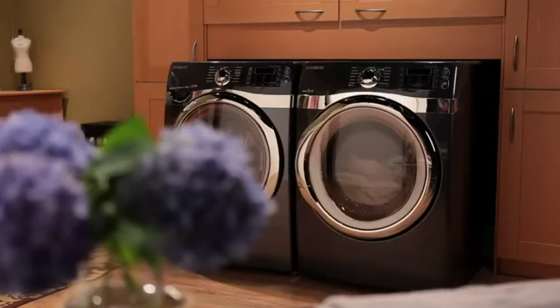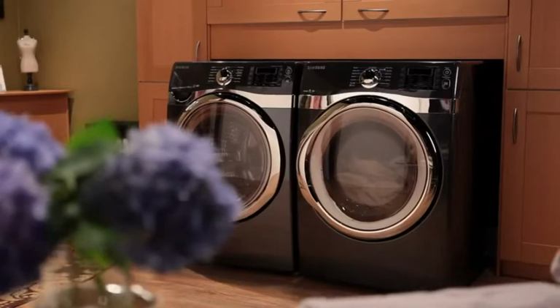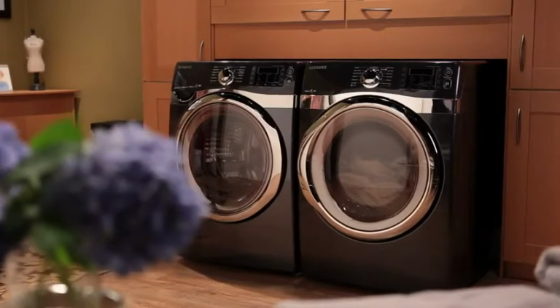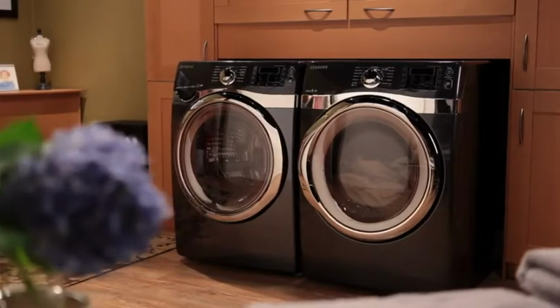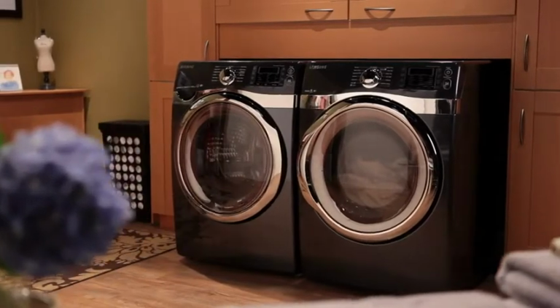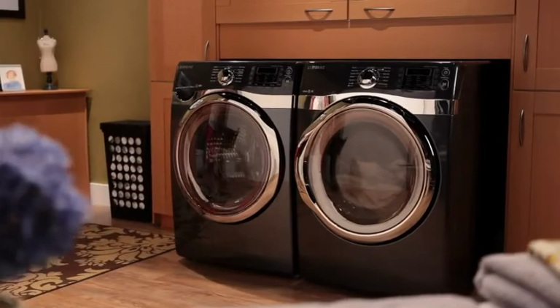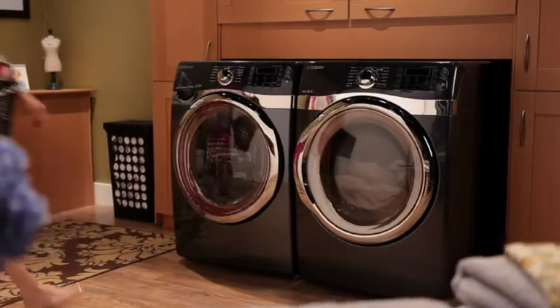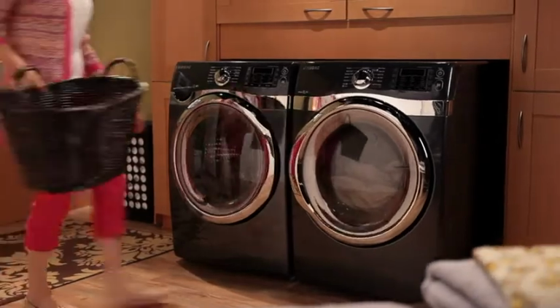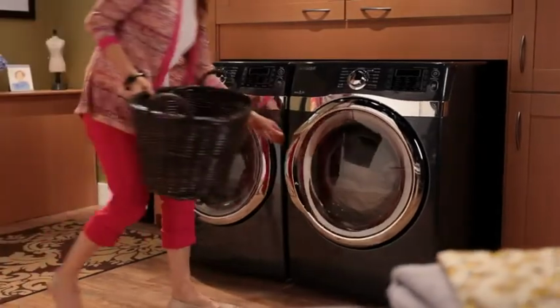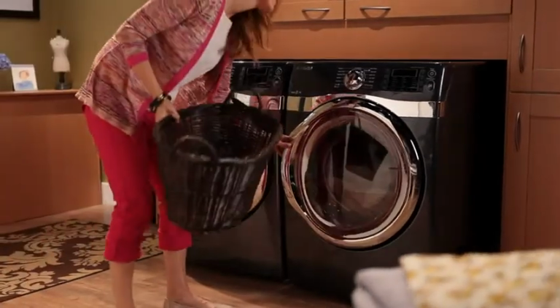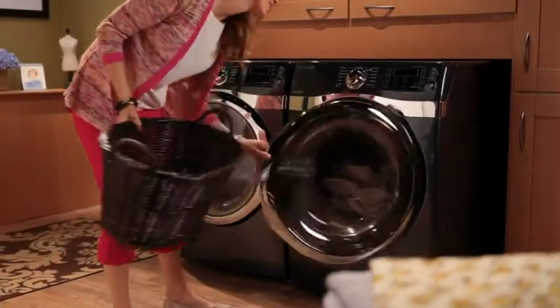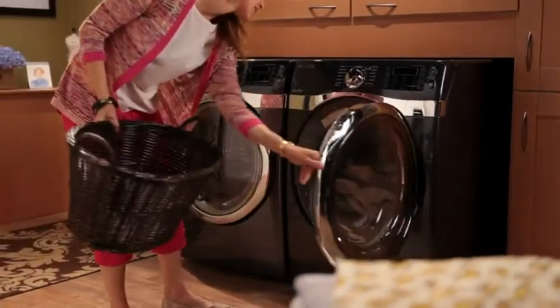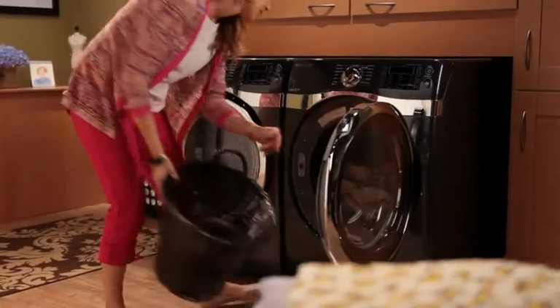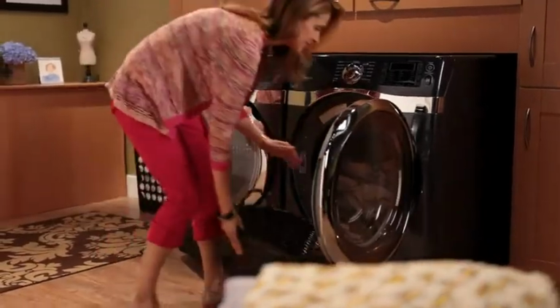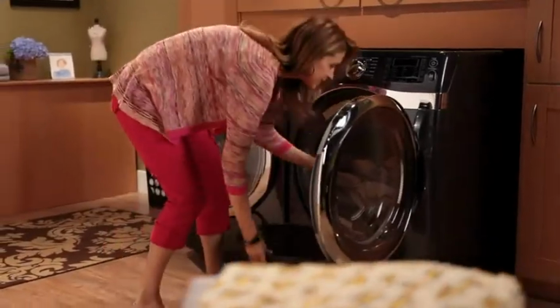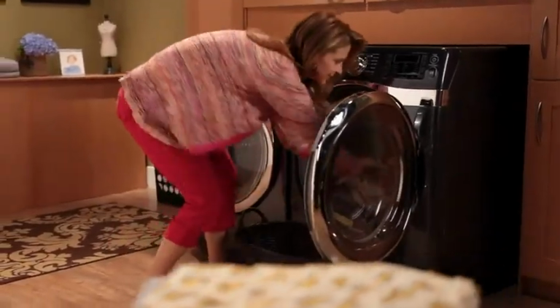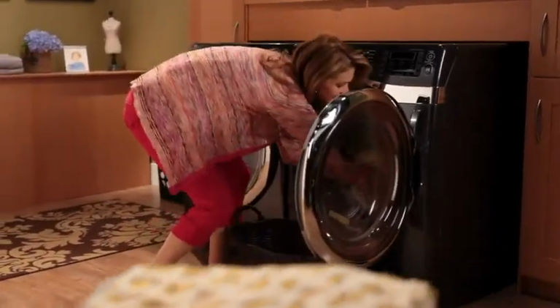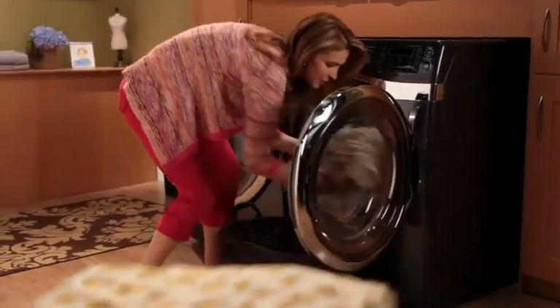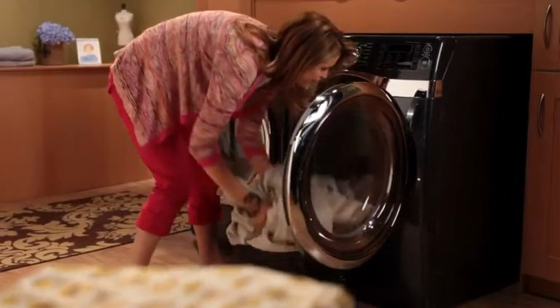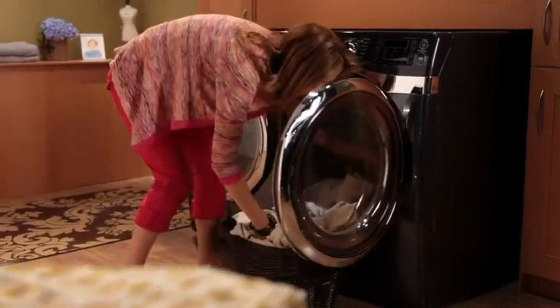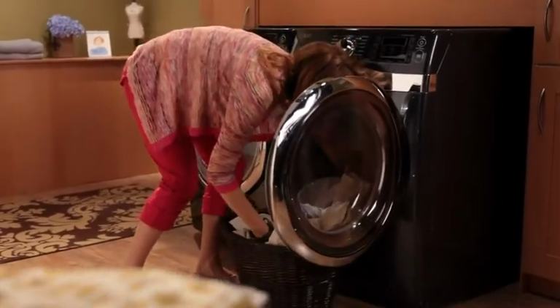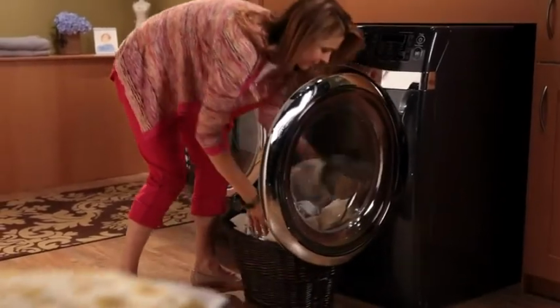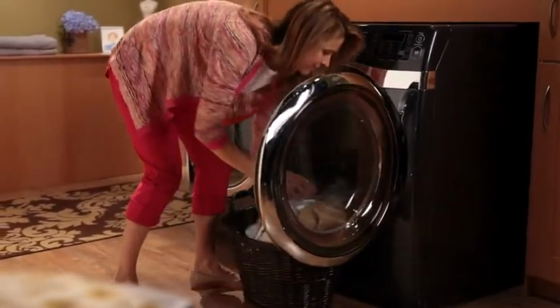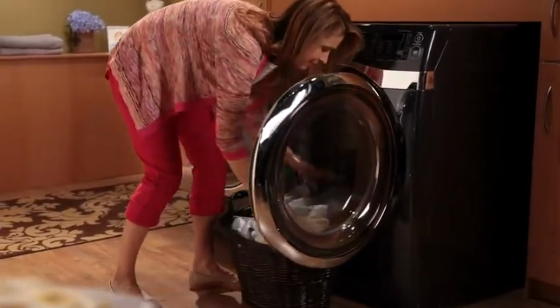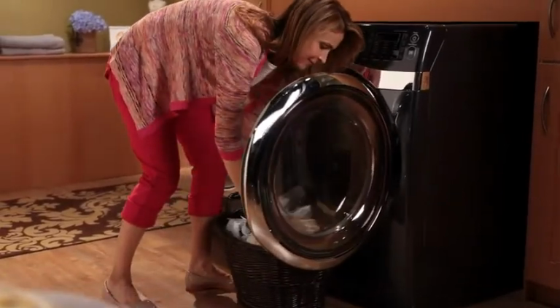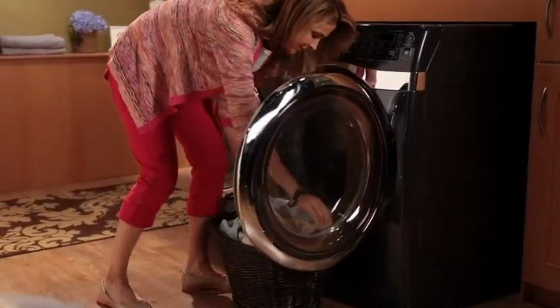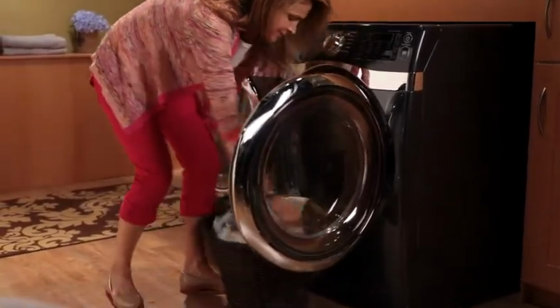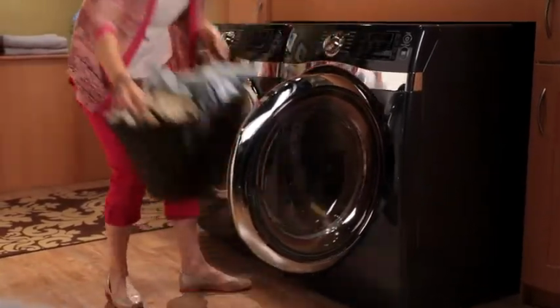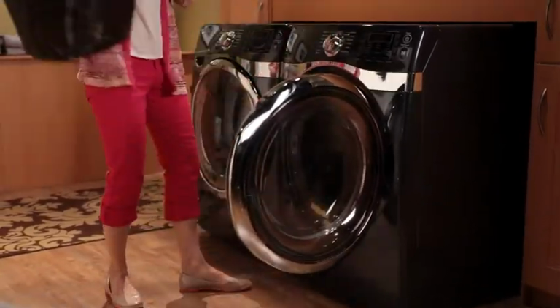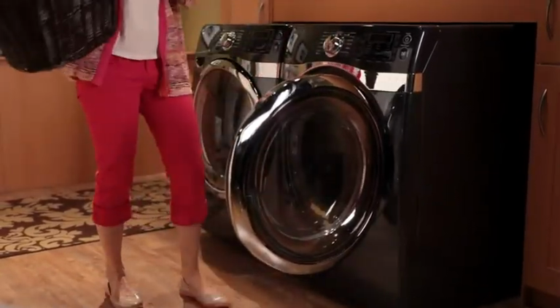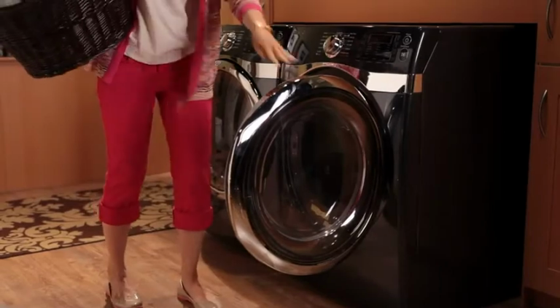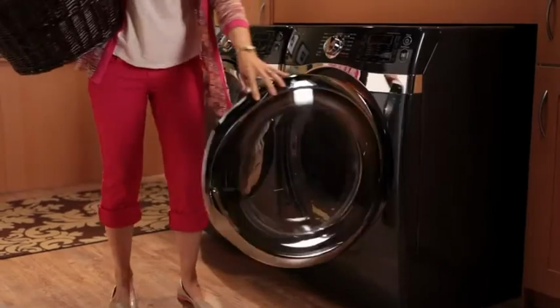The King Size Capacity 7.5 cubic foot front load dryer features steam dry to help remove odors, freshen clothes, and relax wrinkles. Its vent sensor alerts you when to clean your vent to avoid lint blockages.